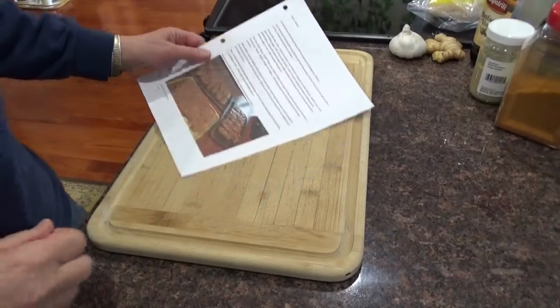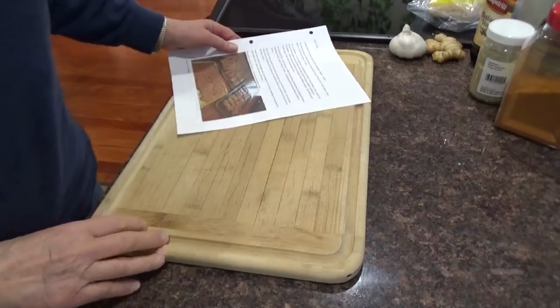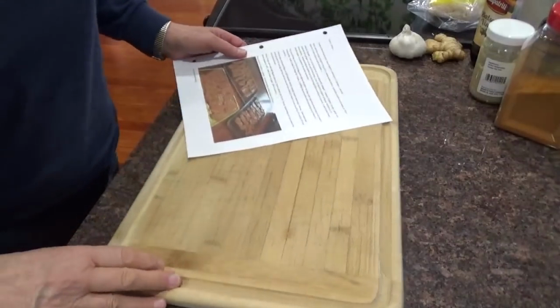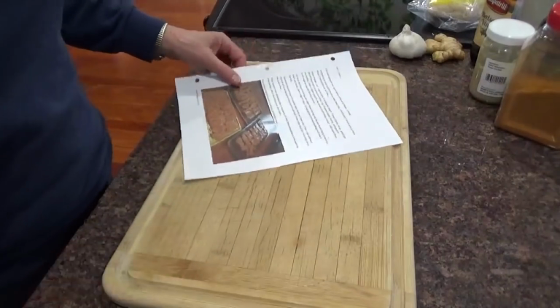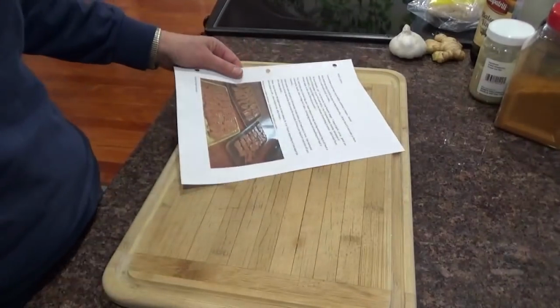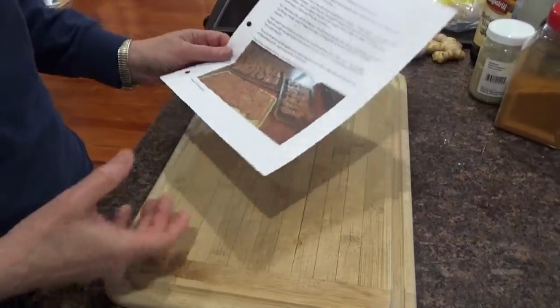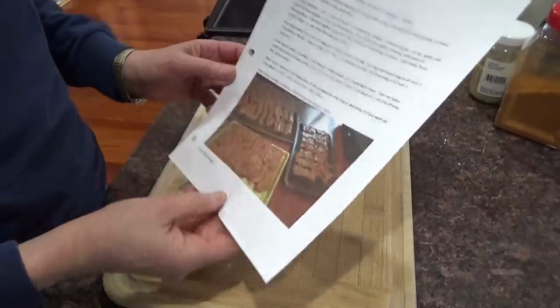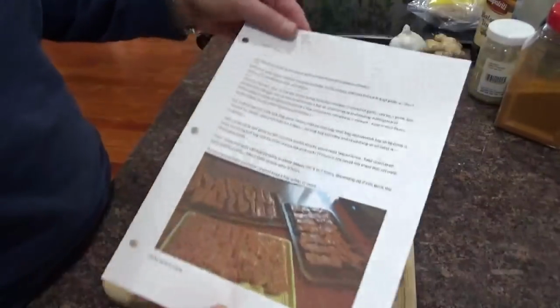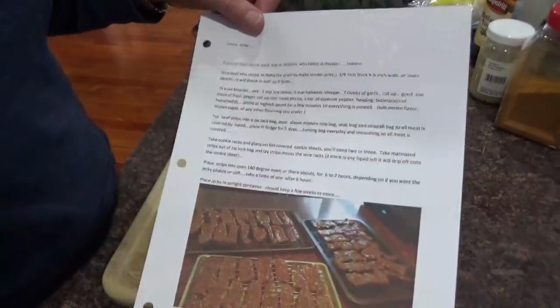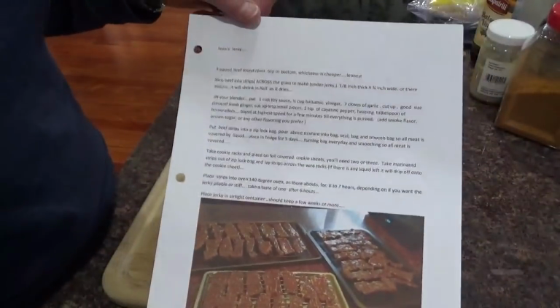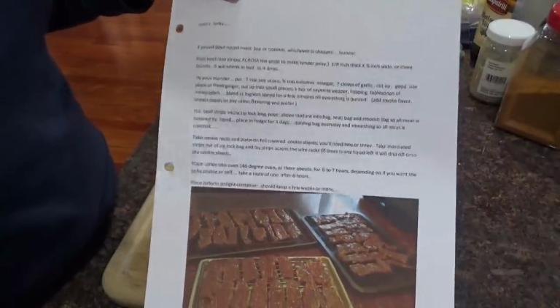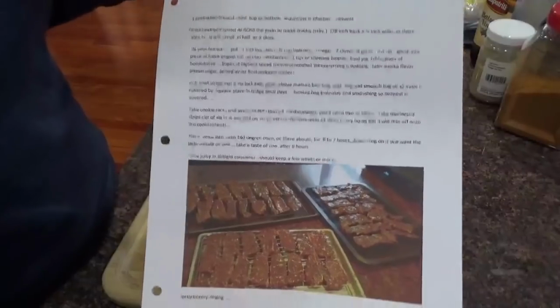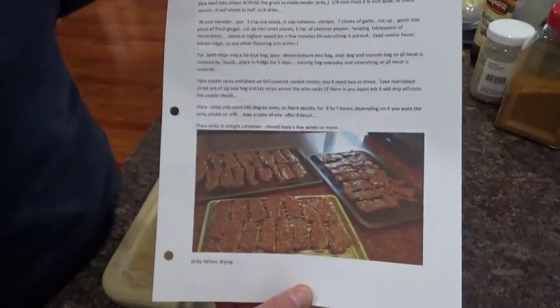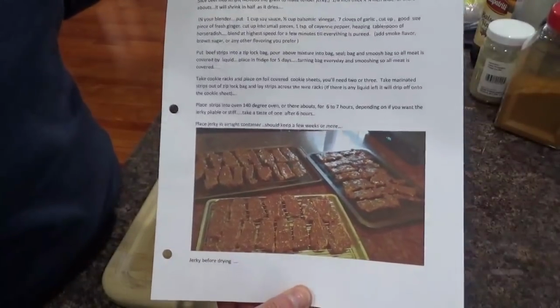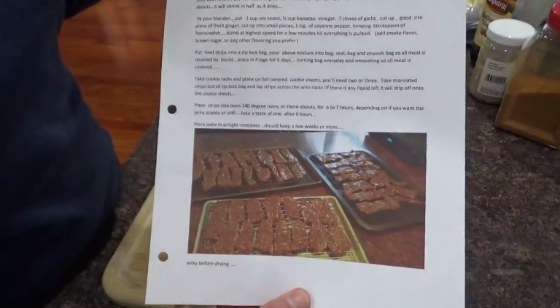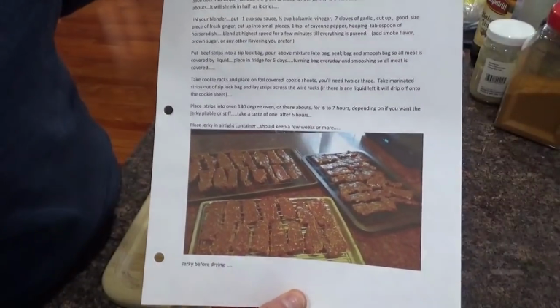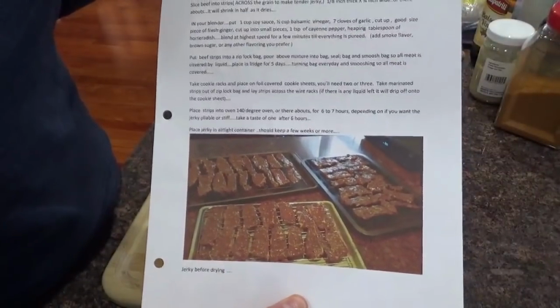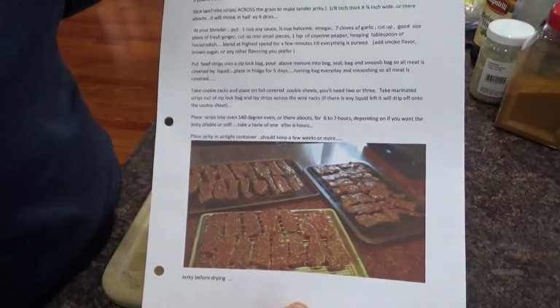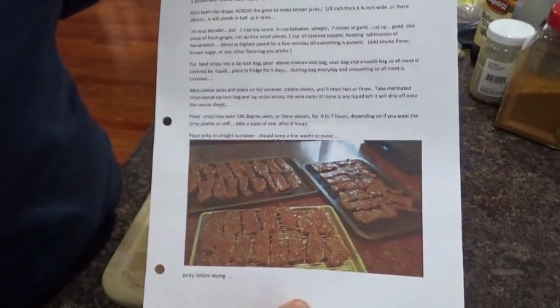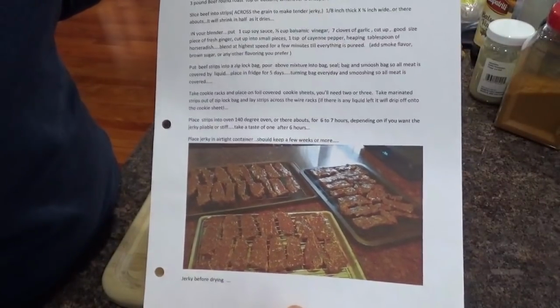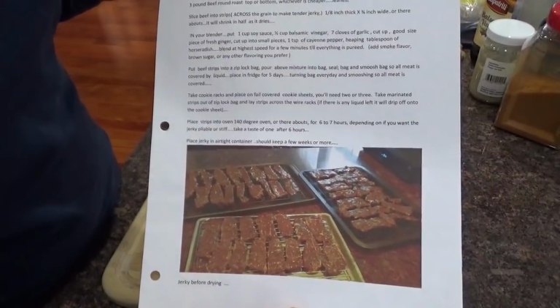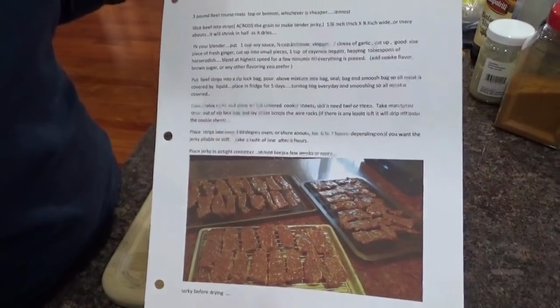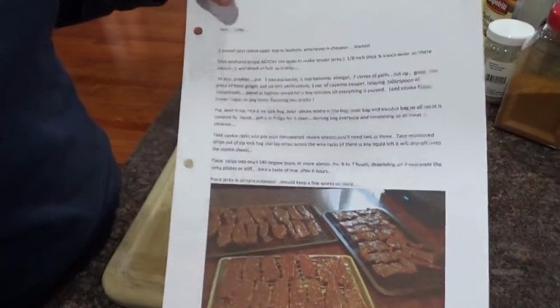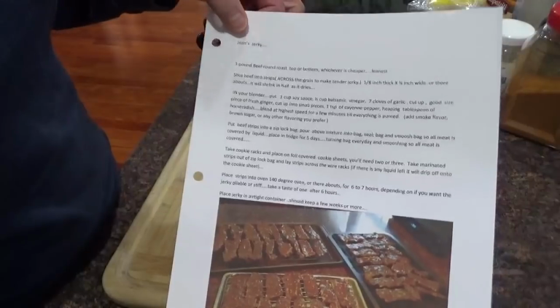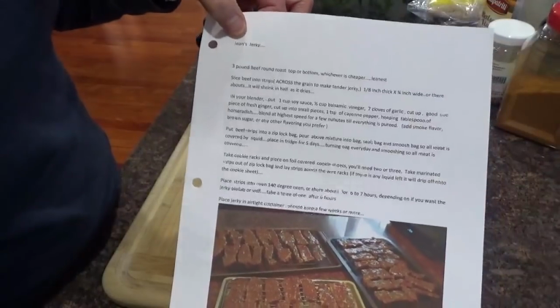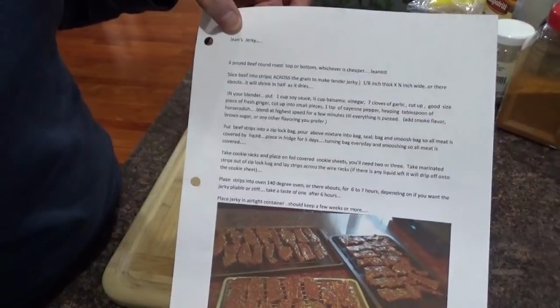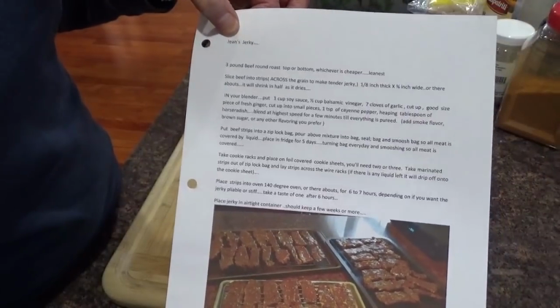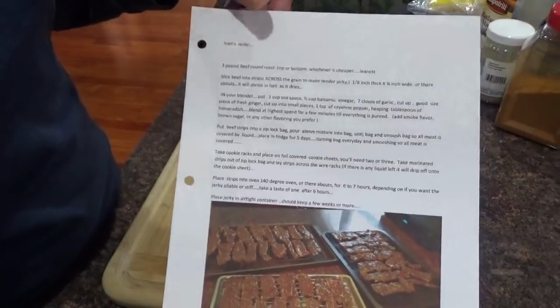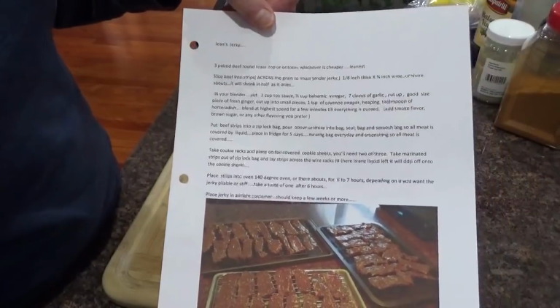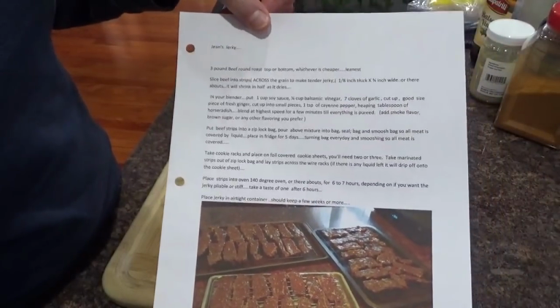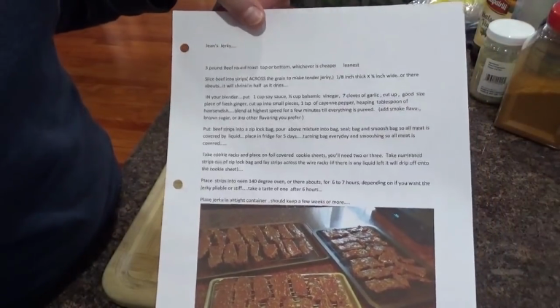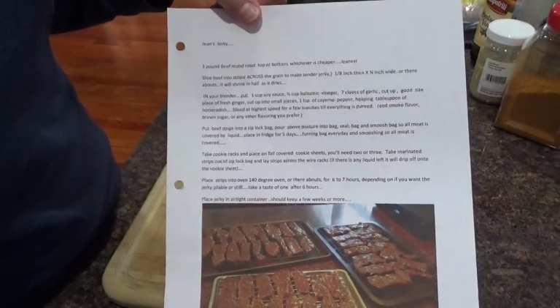Okay, it's time to make some beef jerky. This is my beef jerky that I made a few years ago, and it's Jean's jerky. And this is what I use.